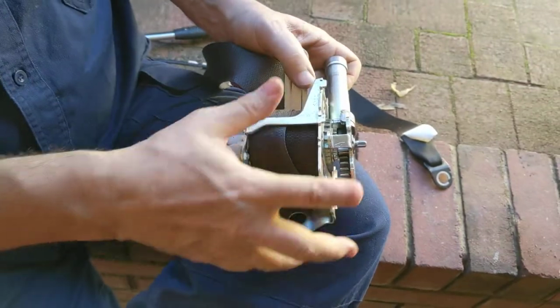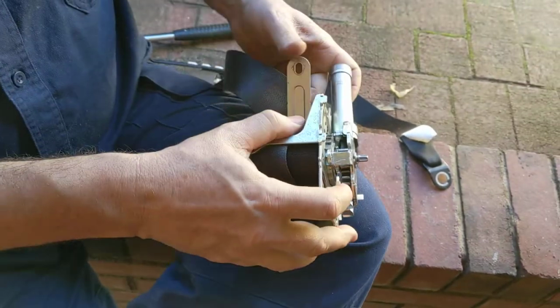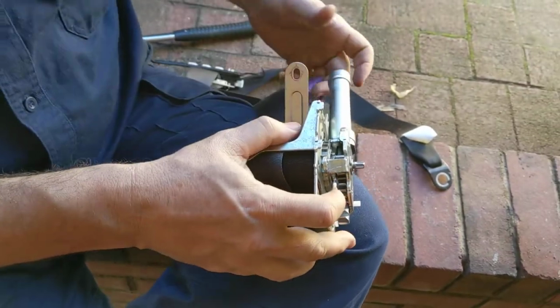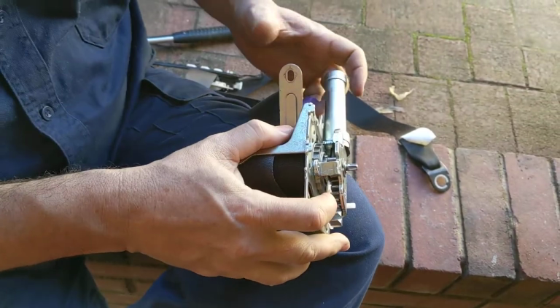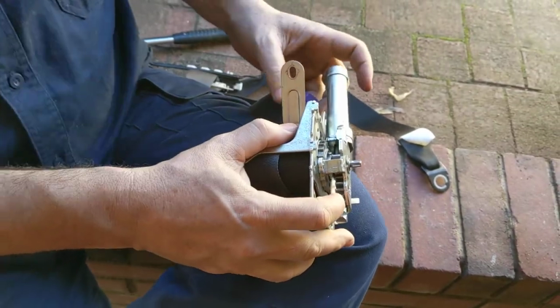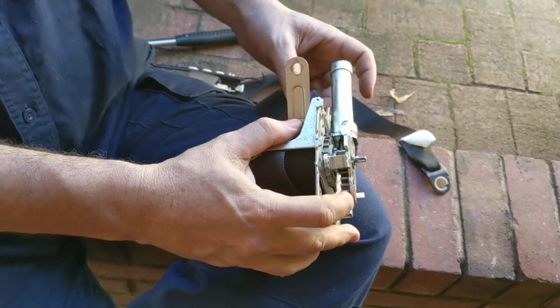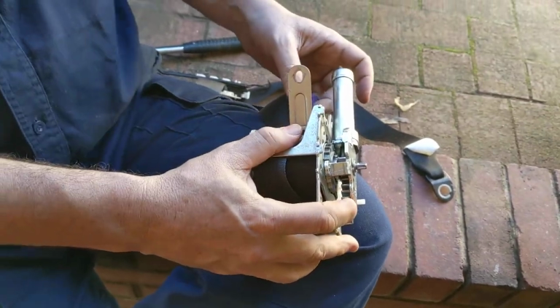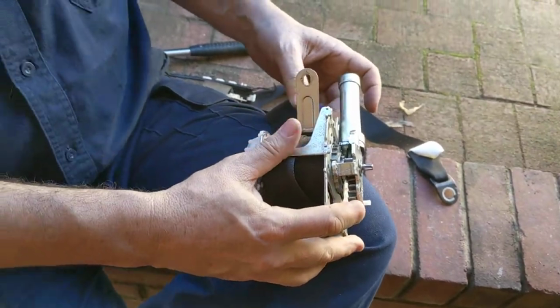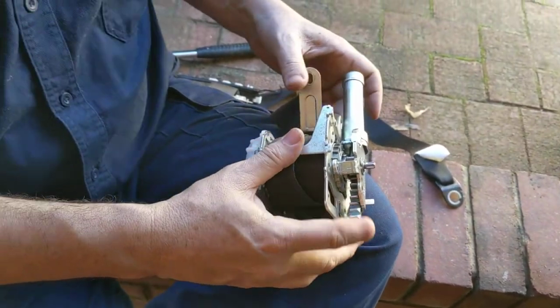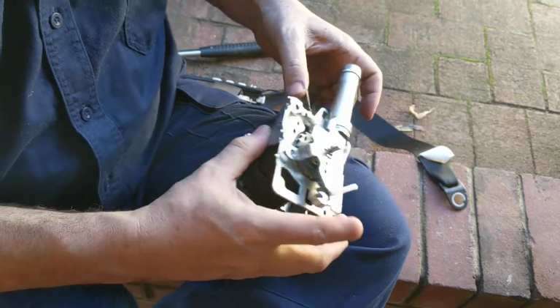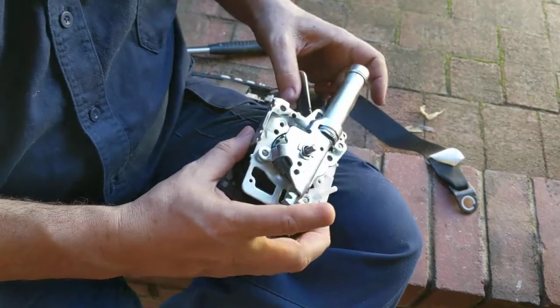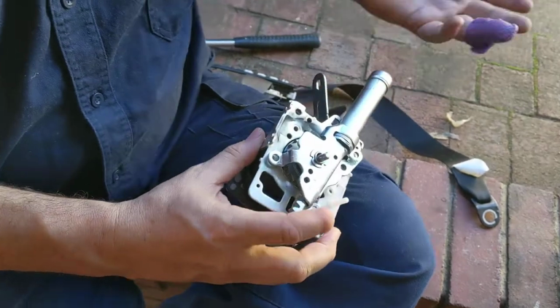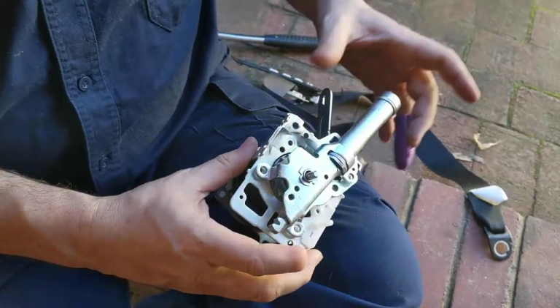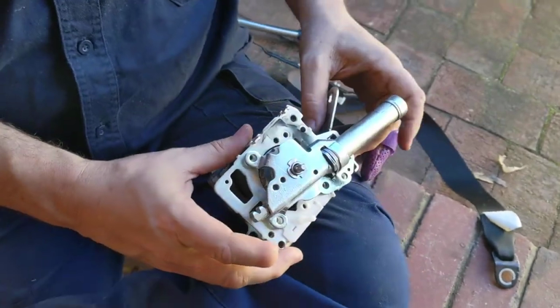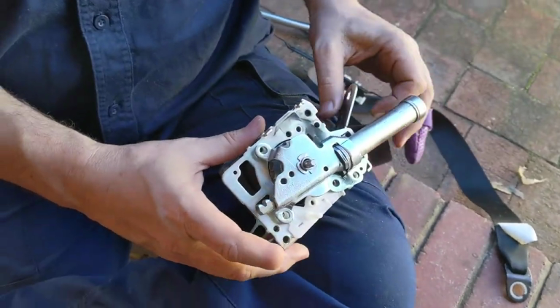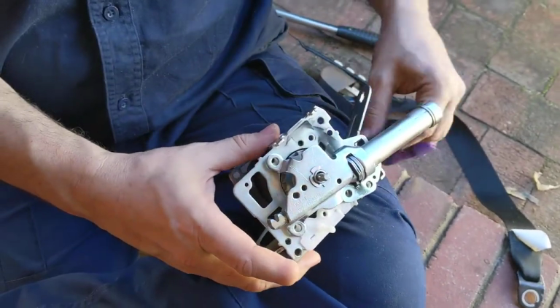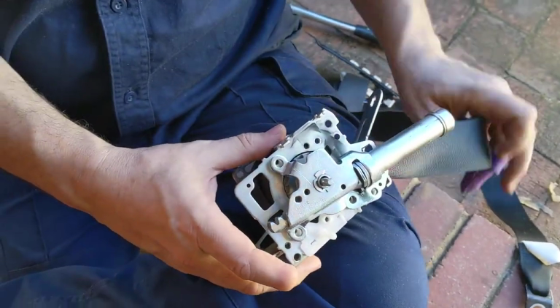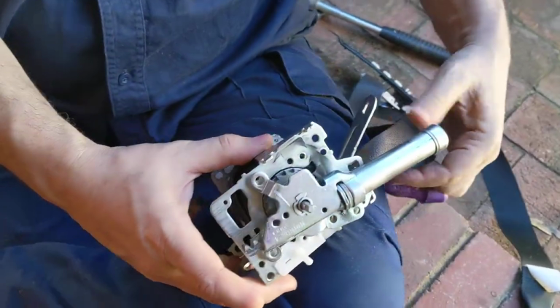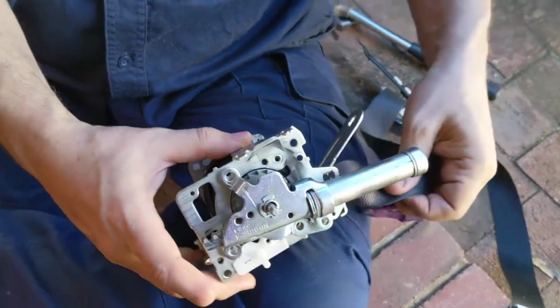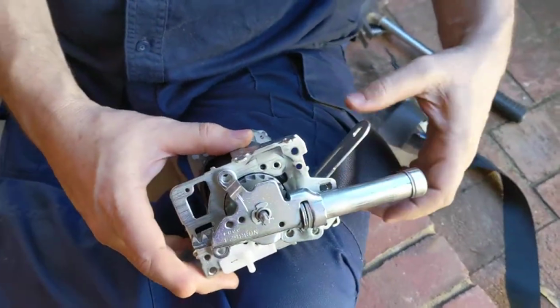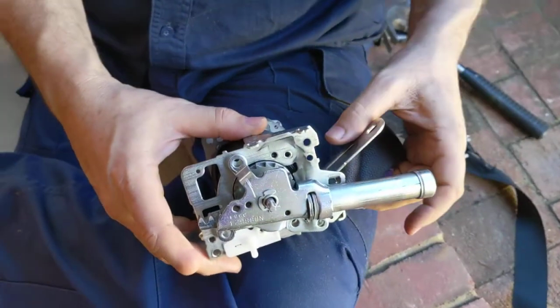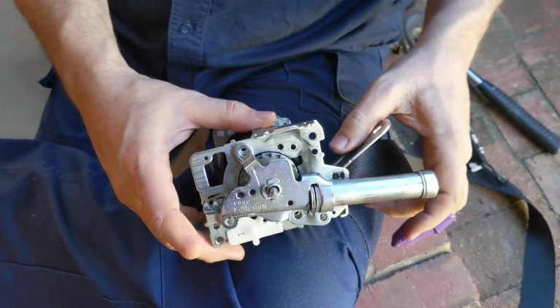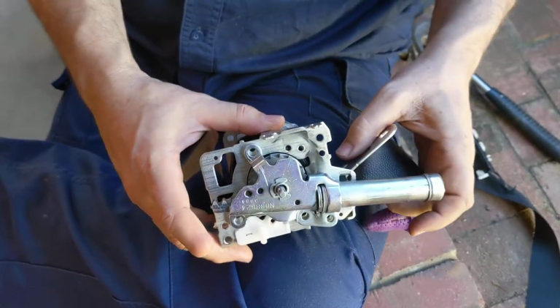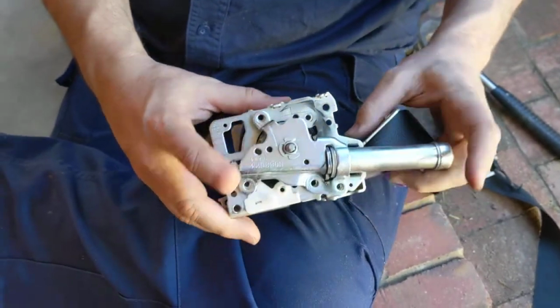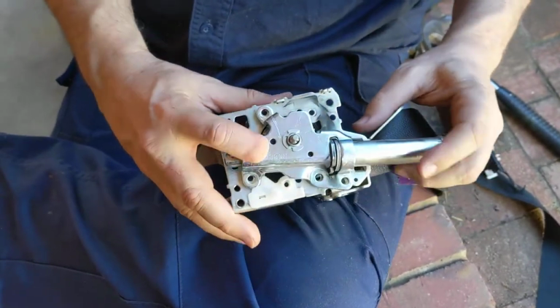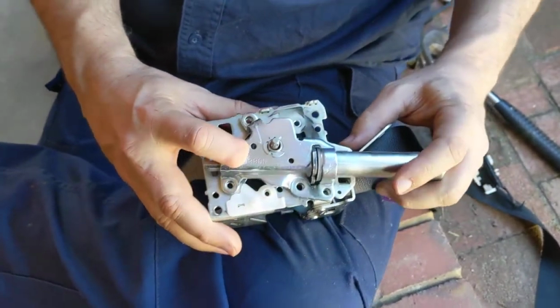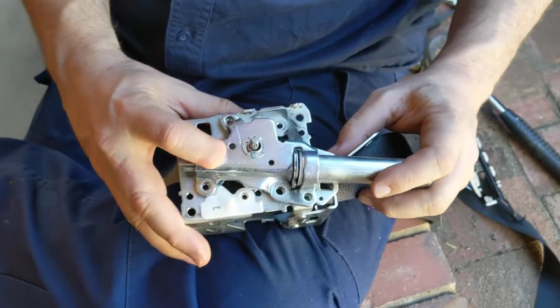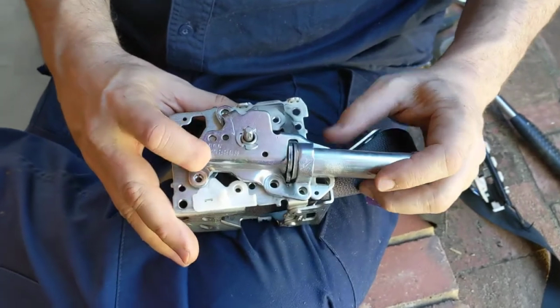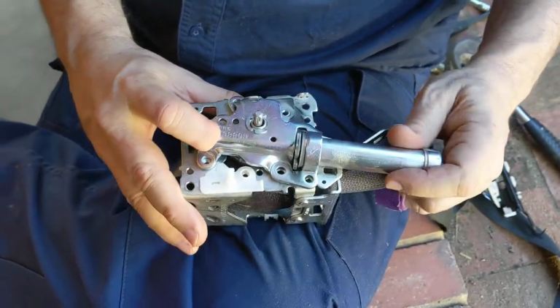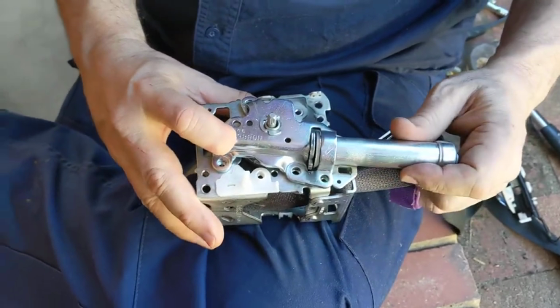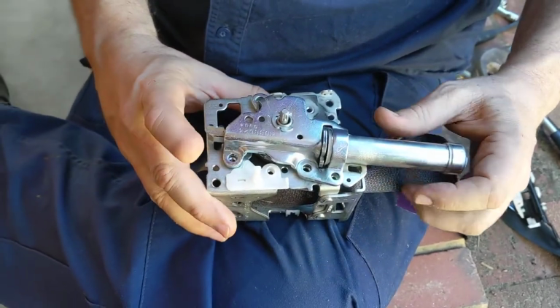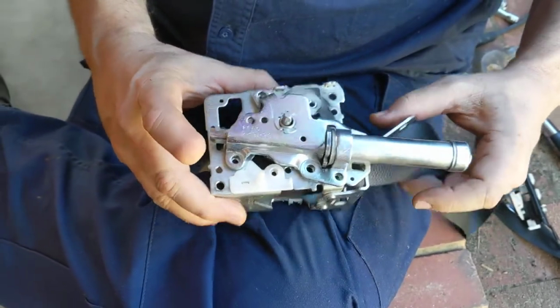So what it will have the effect of doing is very rapidly spinning the seat belt backwards. It will pull you back into the seat, and thereby actually pretension you against the impact that the computer has detected you are about to have.